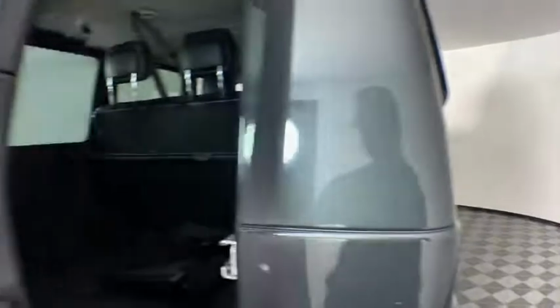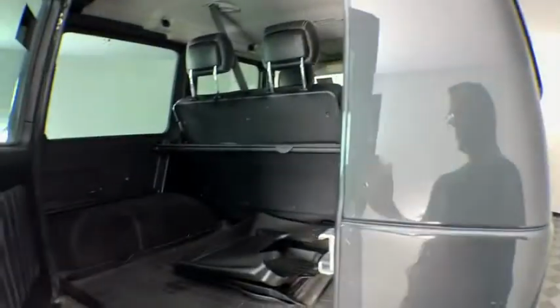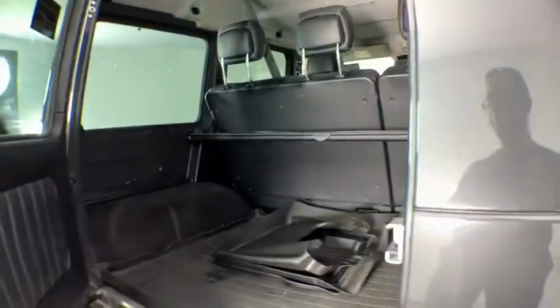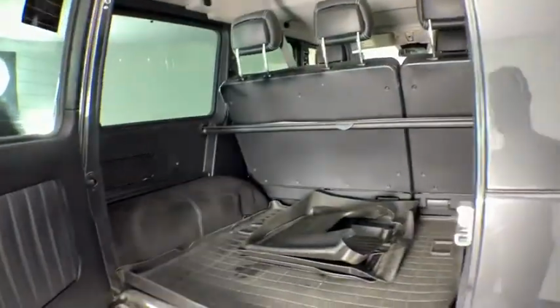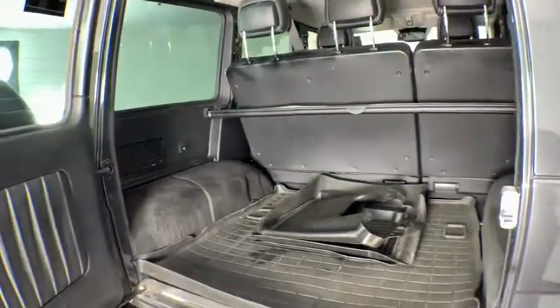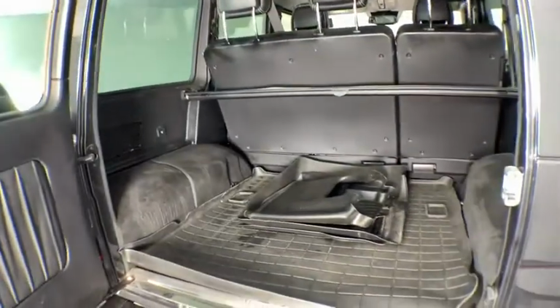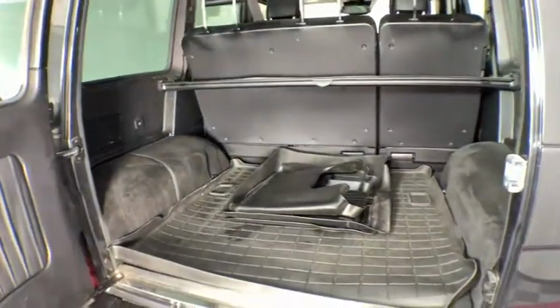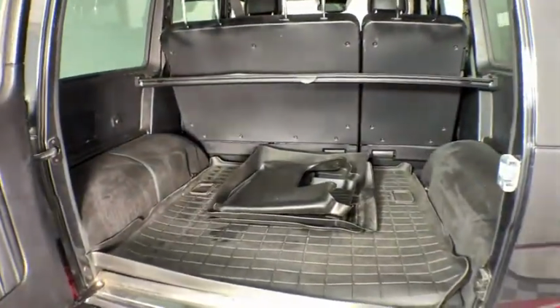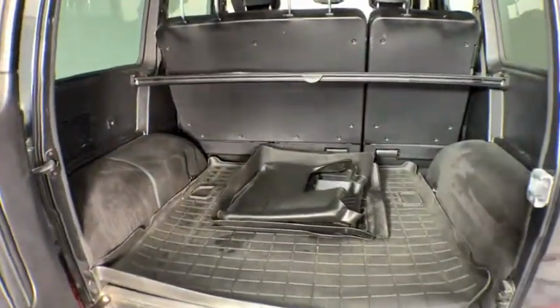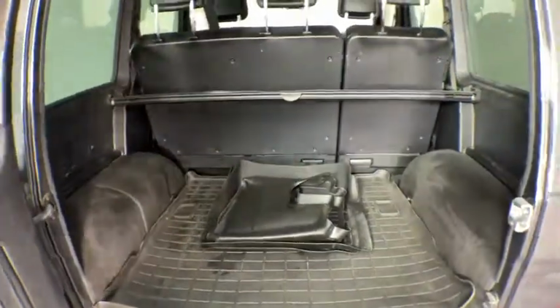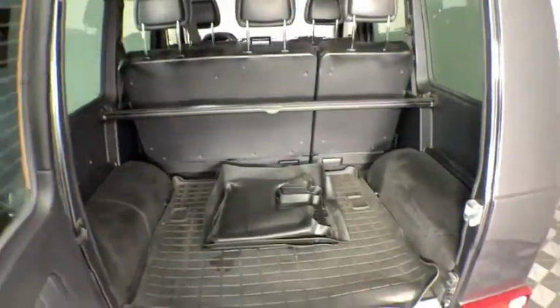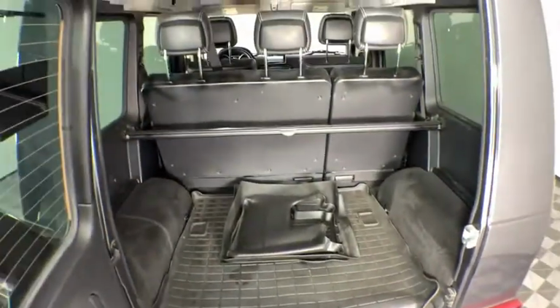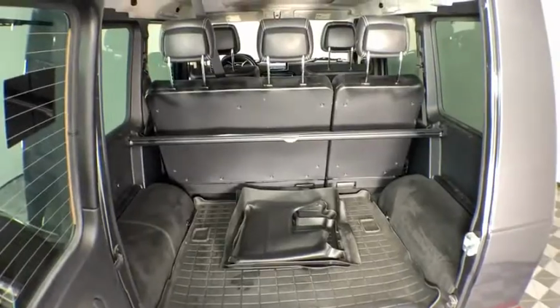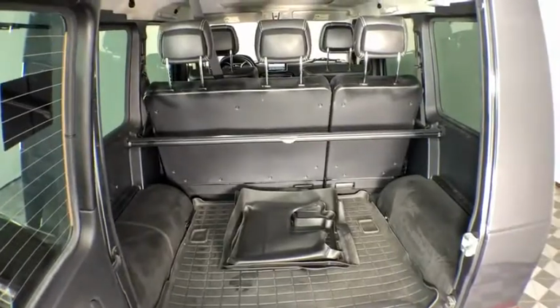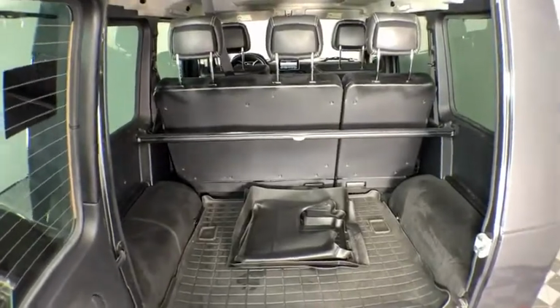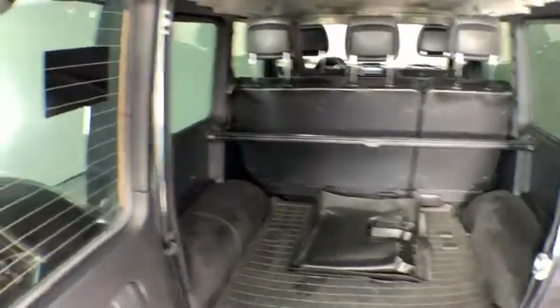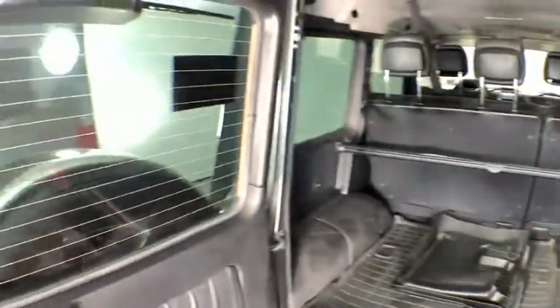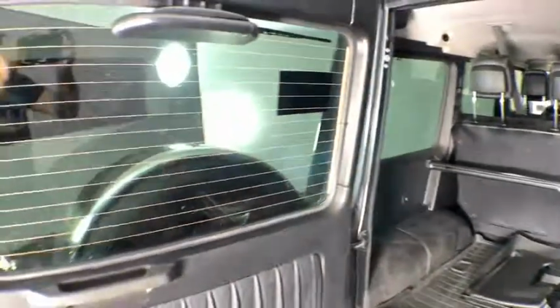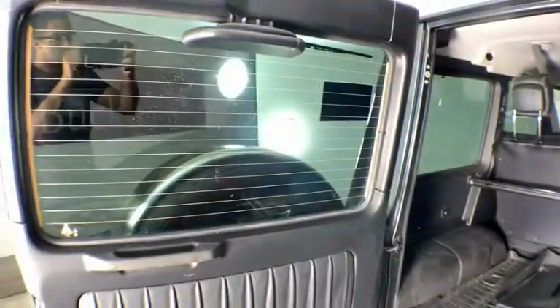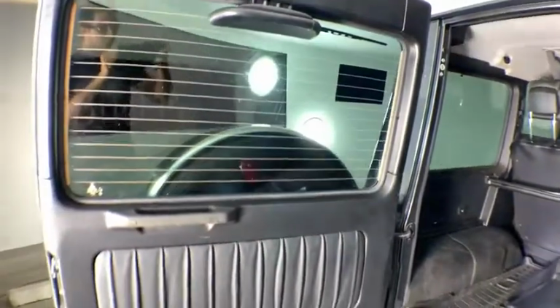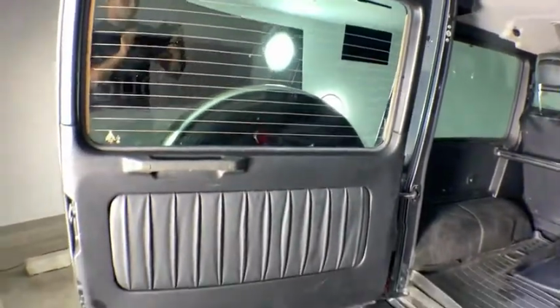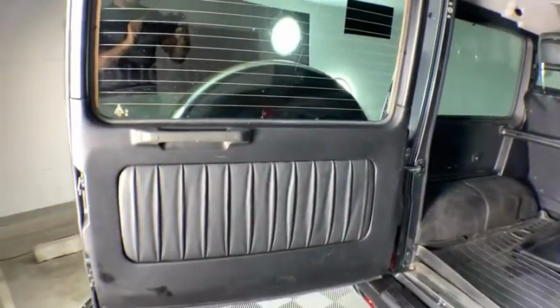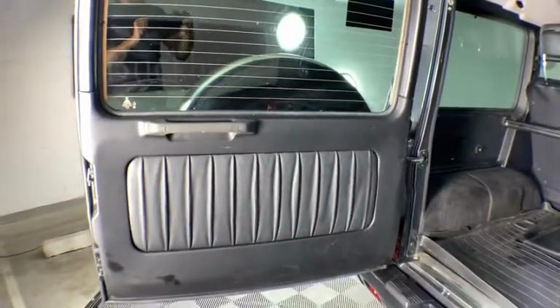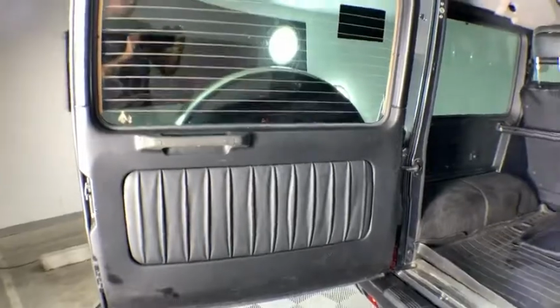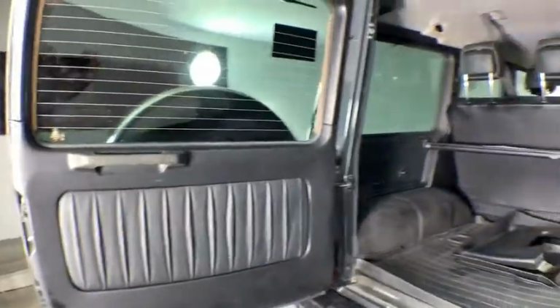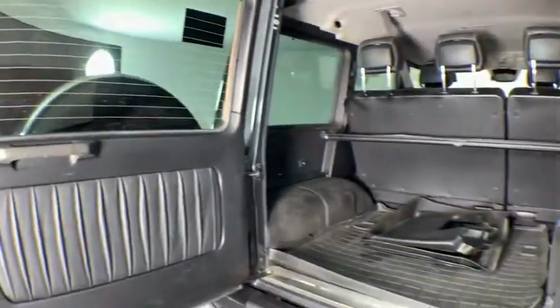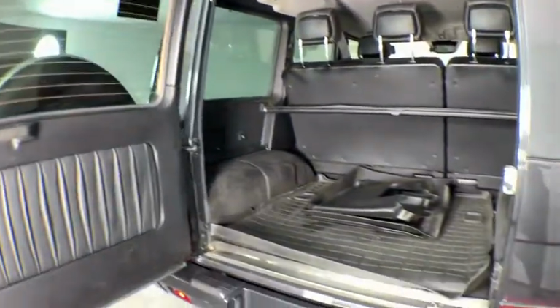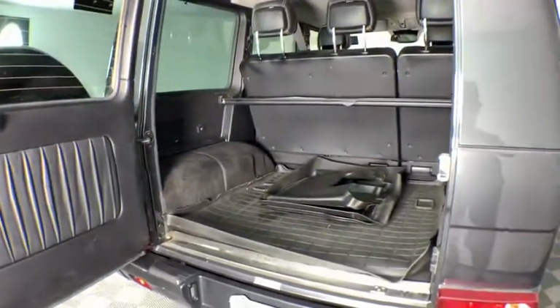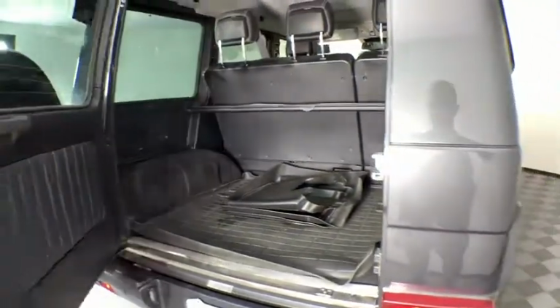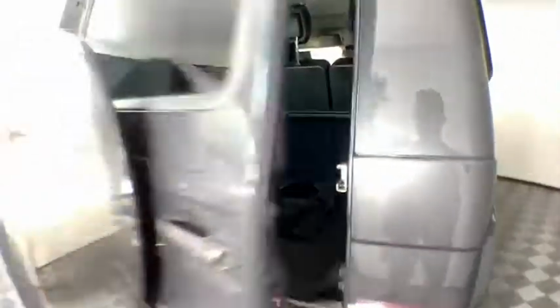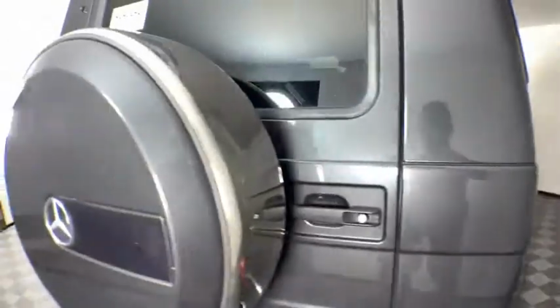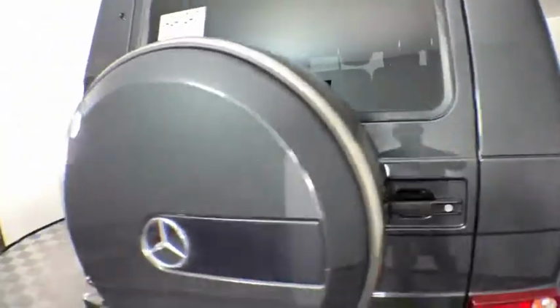This vehicle has less than 25,000 miles. Here are some of this vehicle's great options: power passenger seat, traction control, leather-wrapped steering wheel, dual airbags, power steering, four-wheel disc brakes, center armrest.